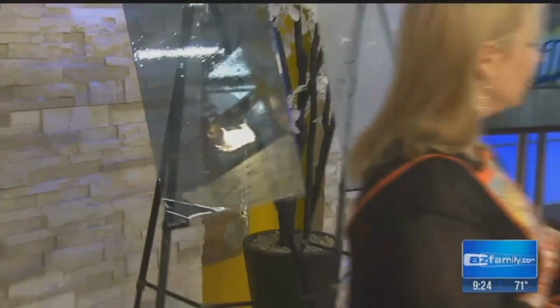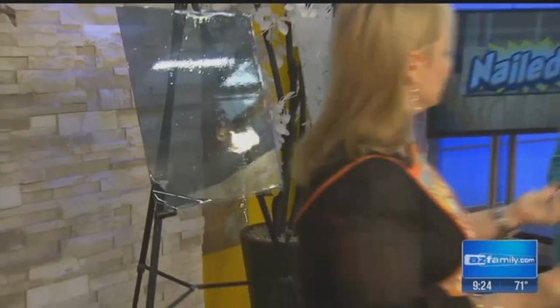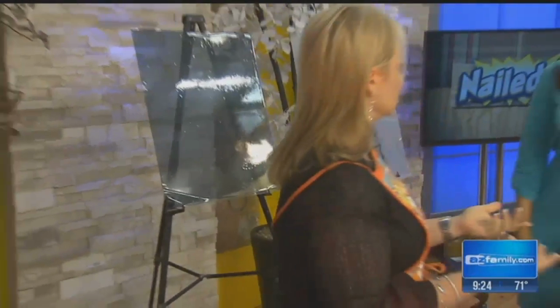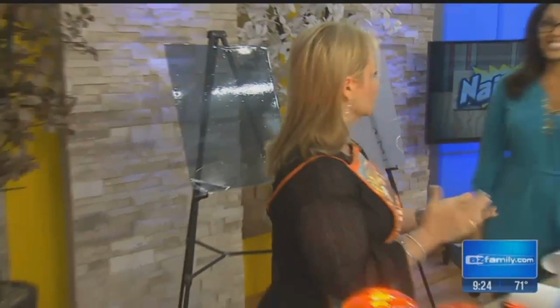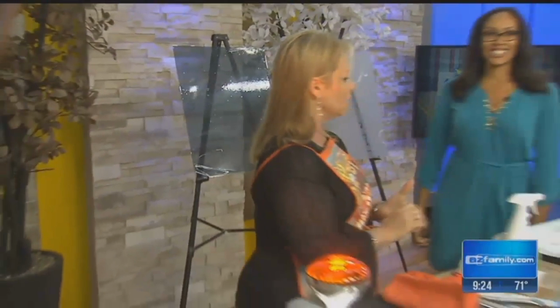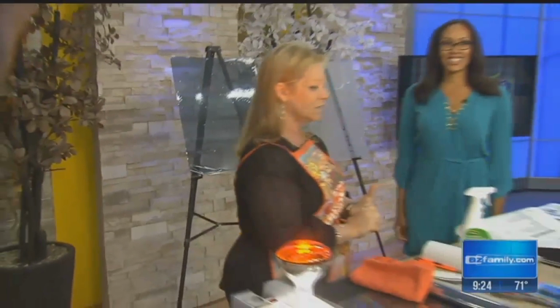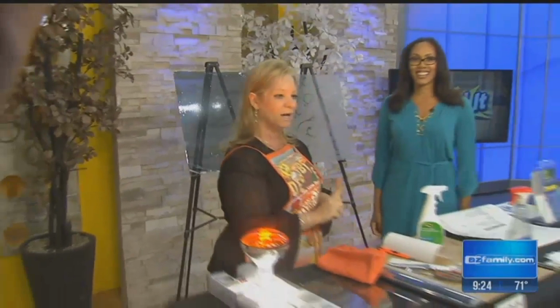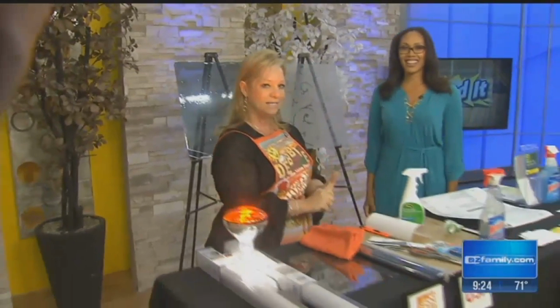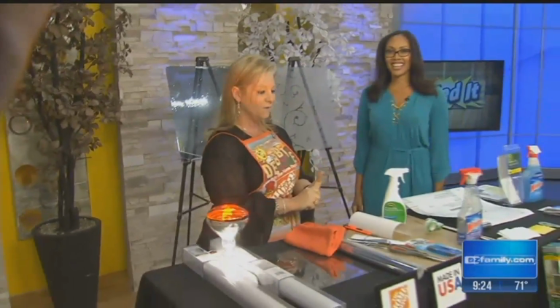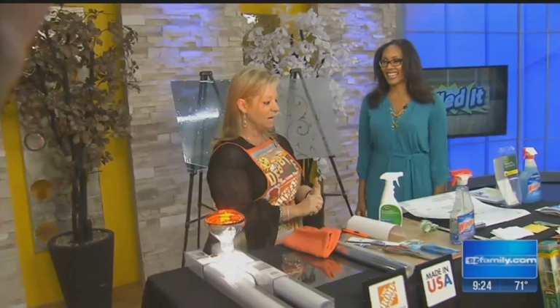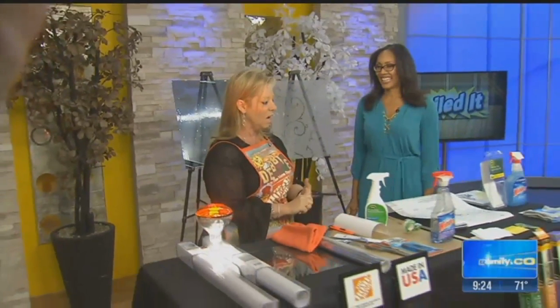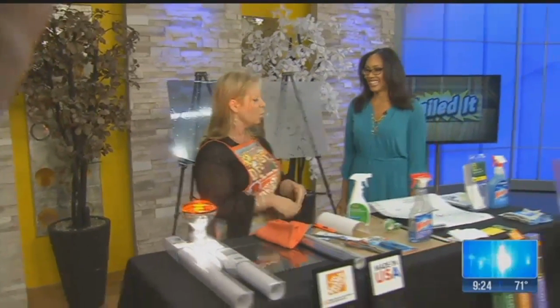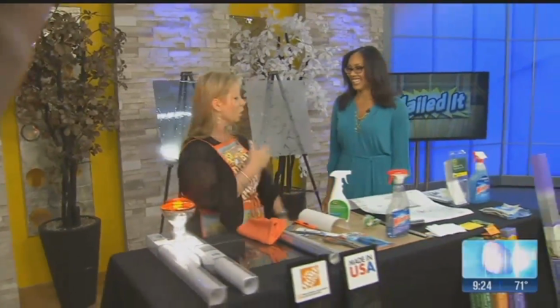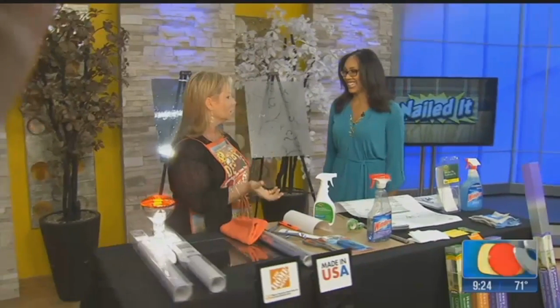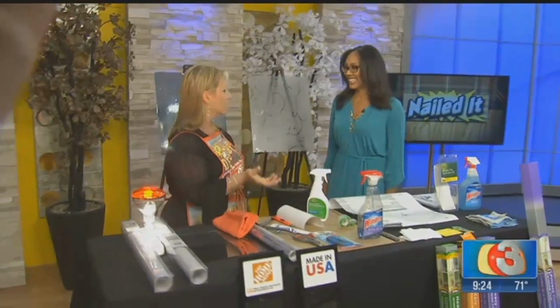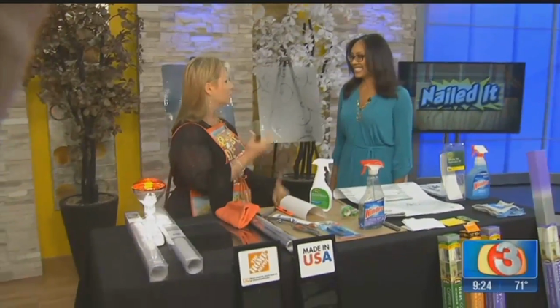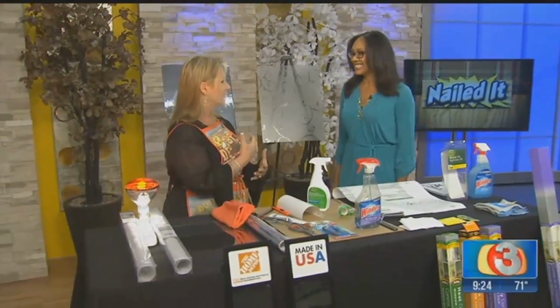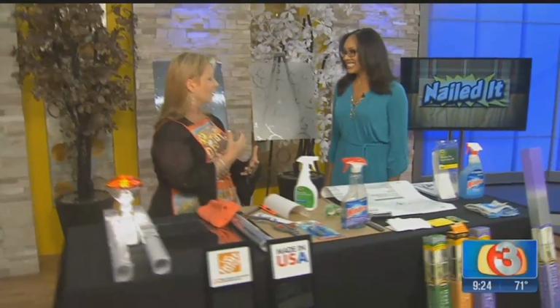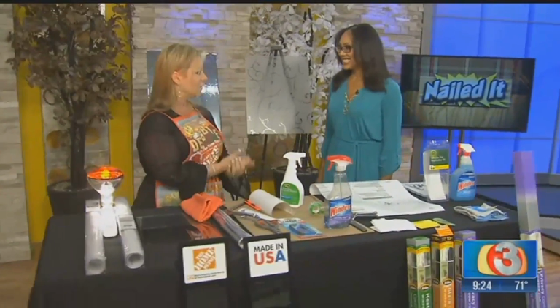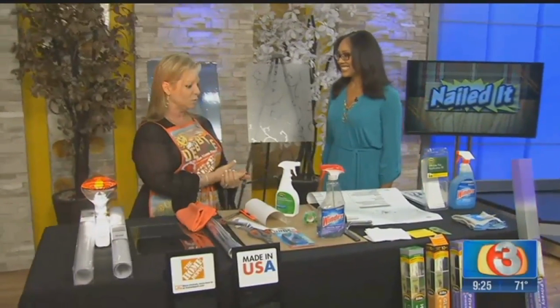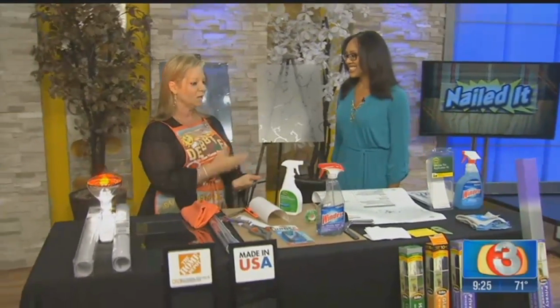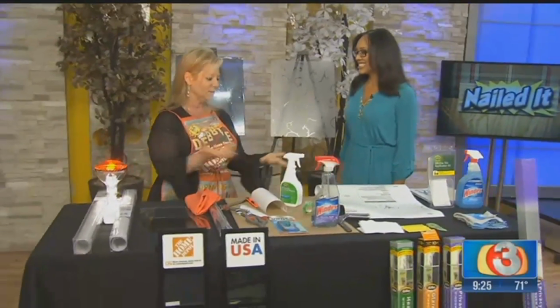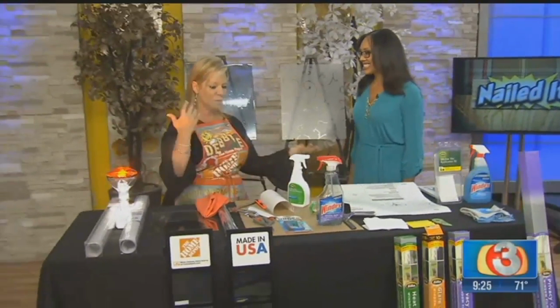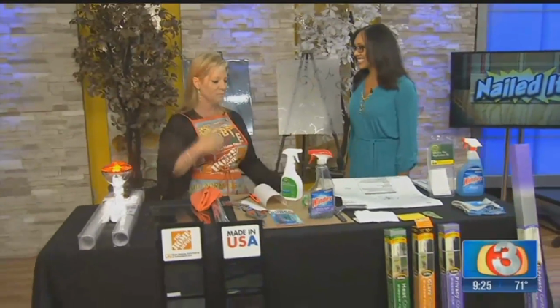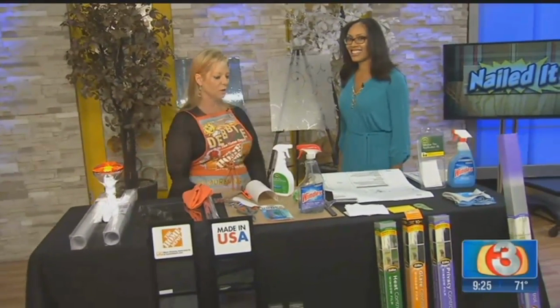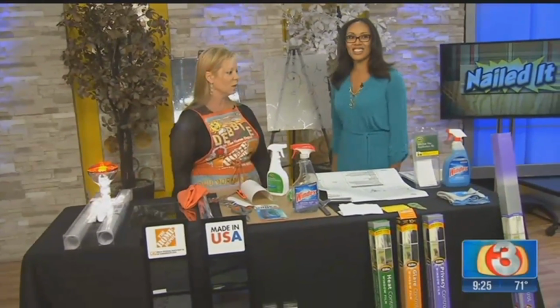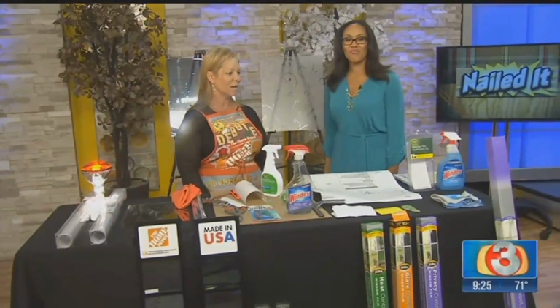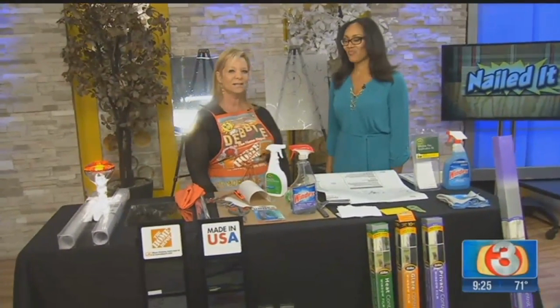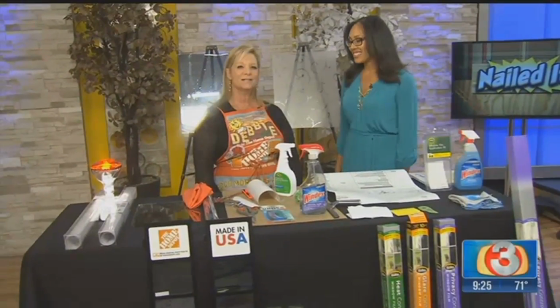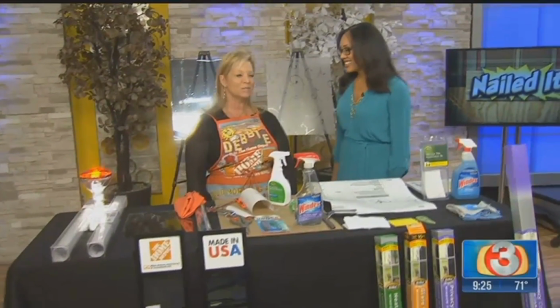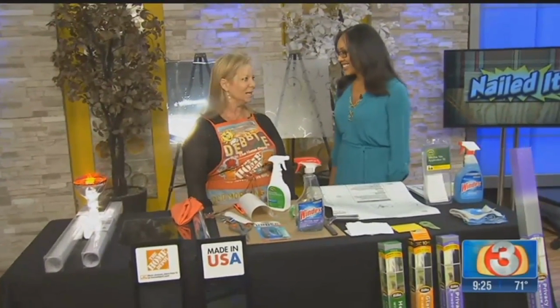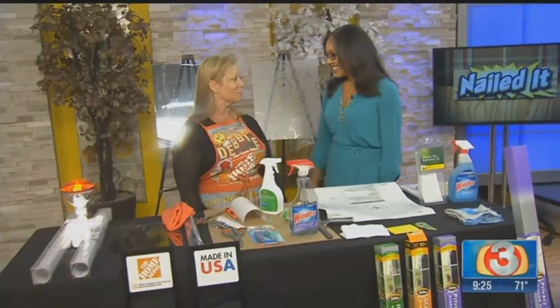All the information is going to be on azfamily.com or on my Facebook, Instagram, Twitter — all that. So check it out.